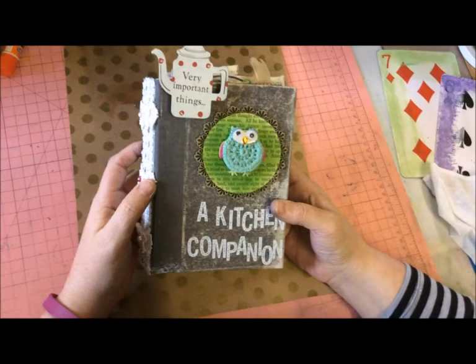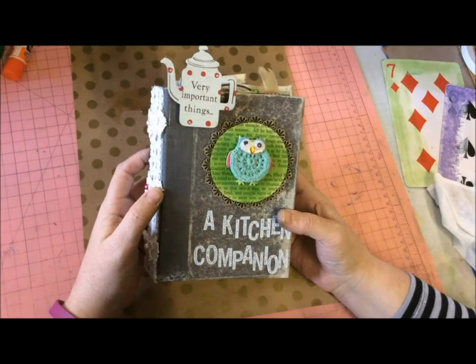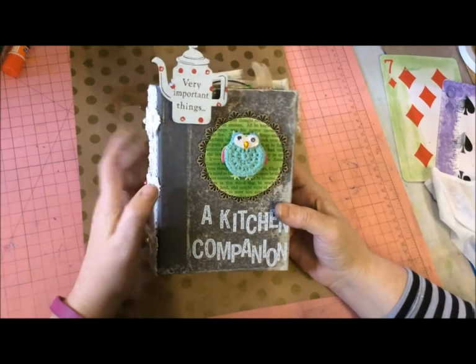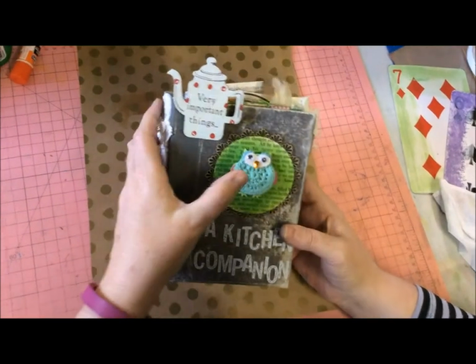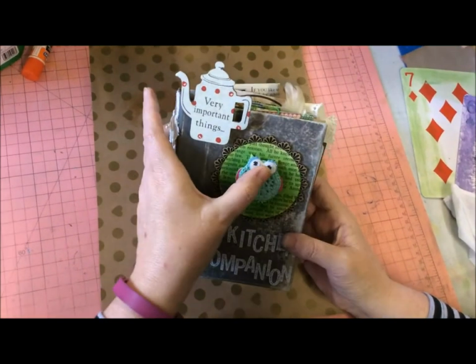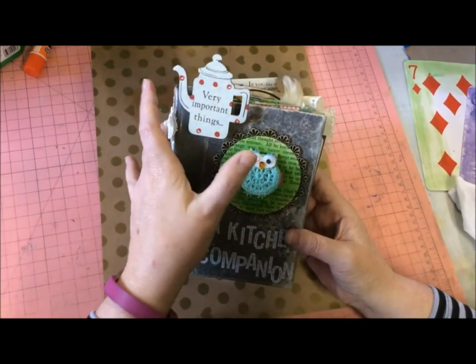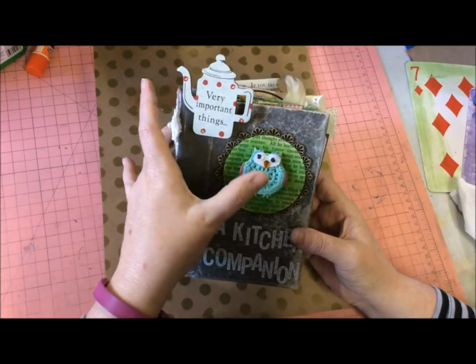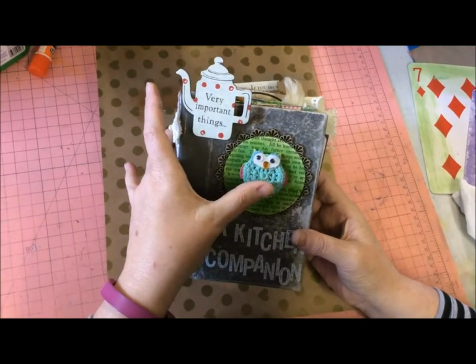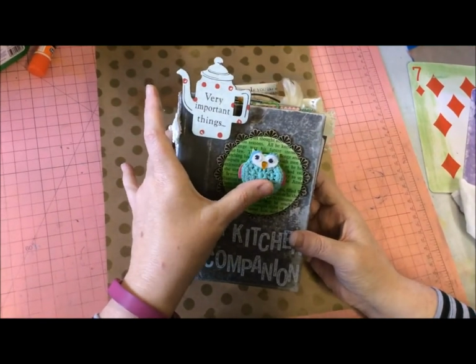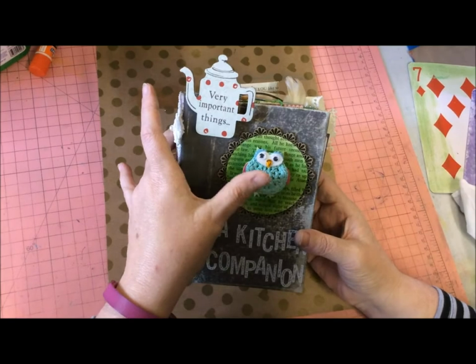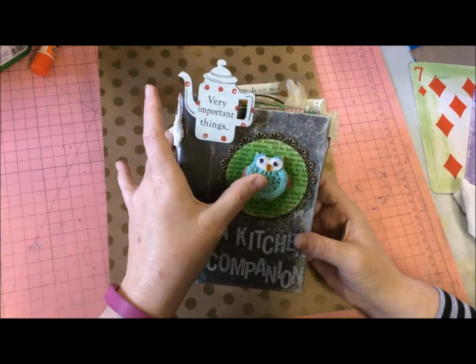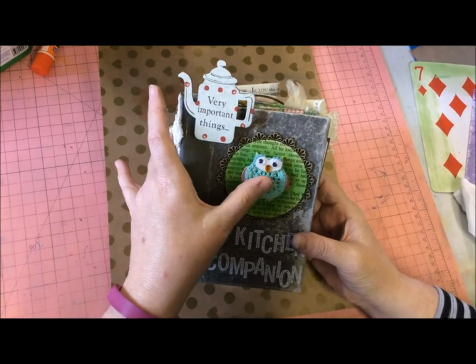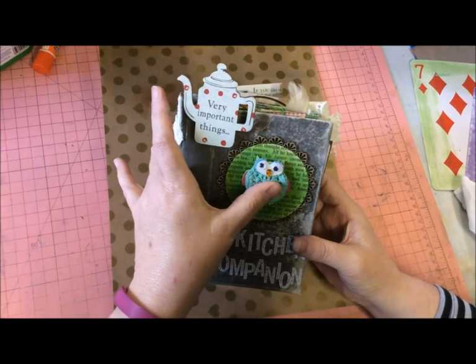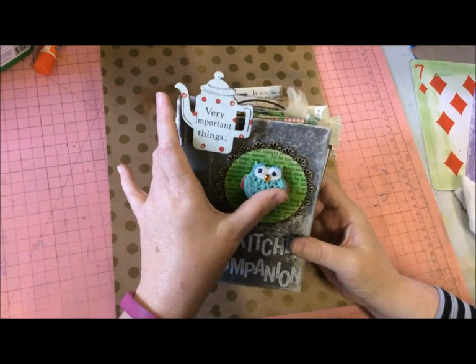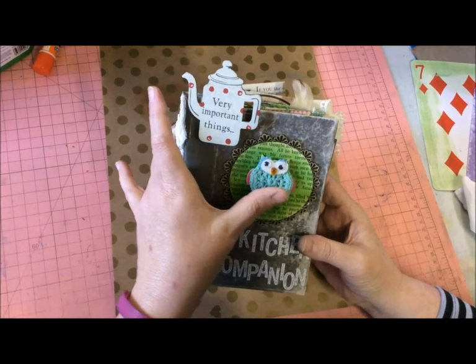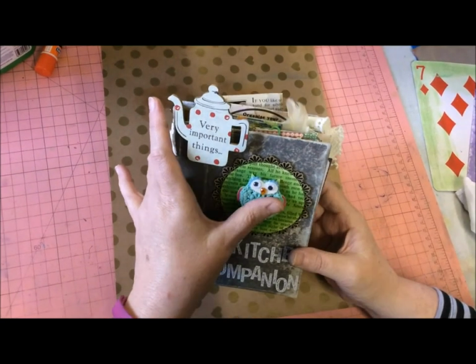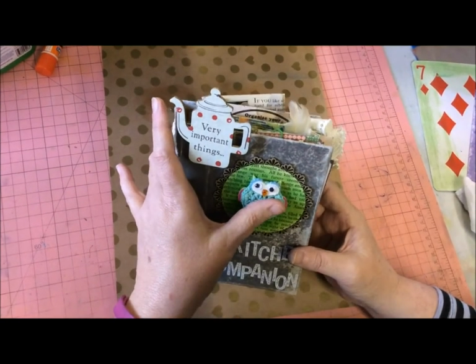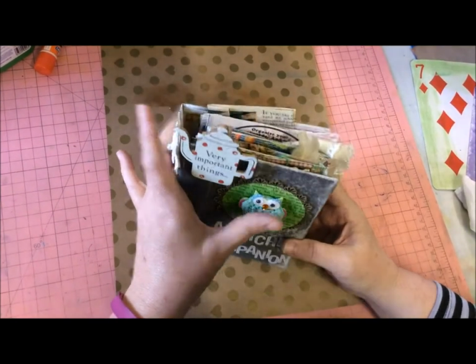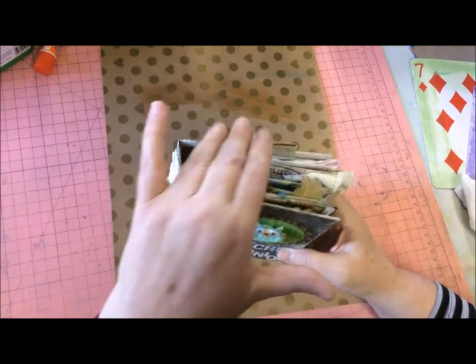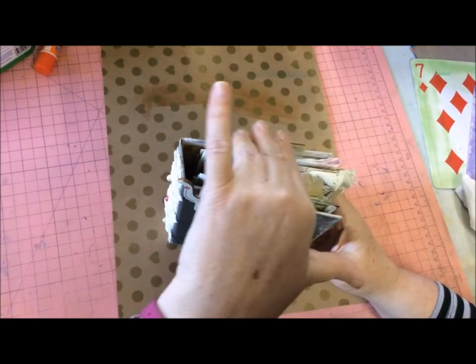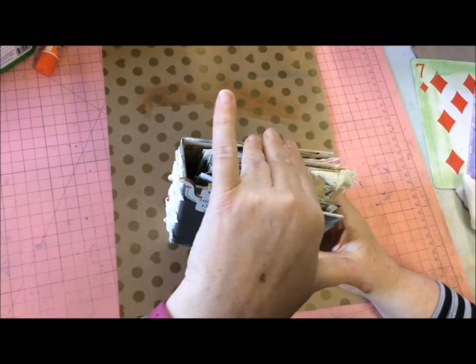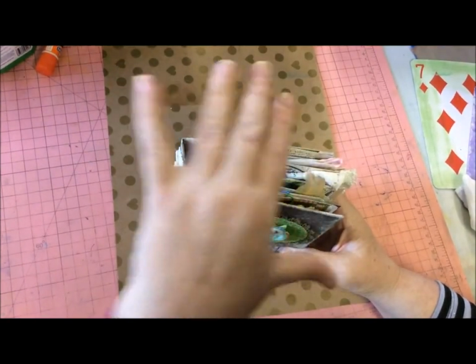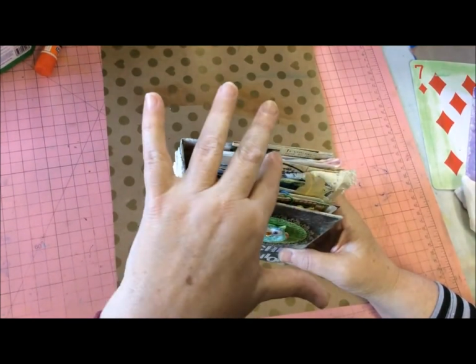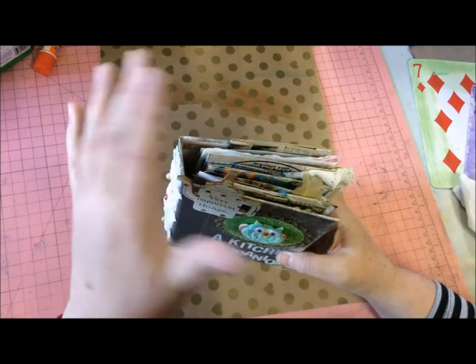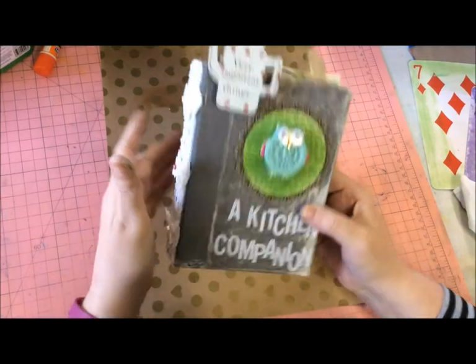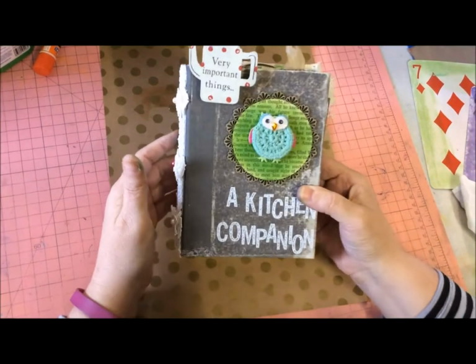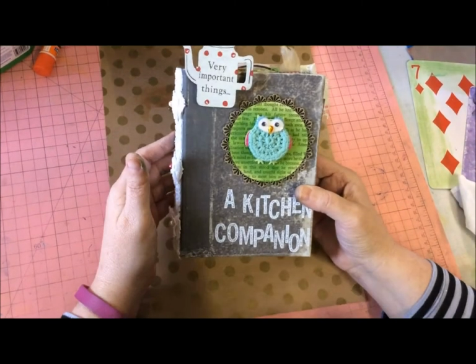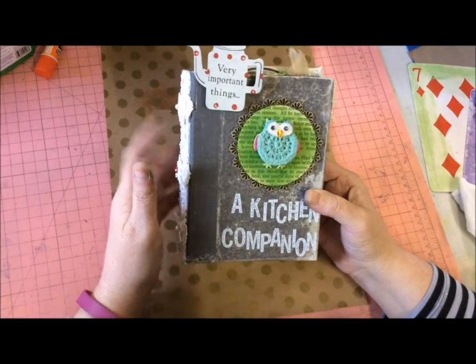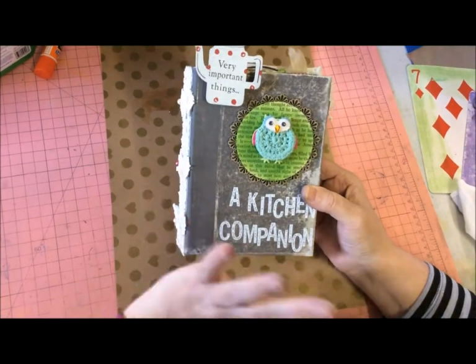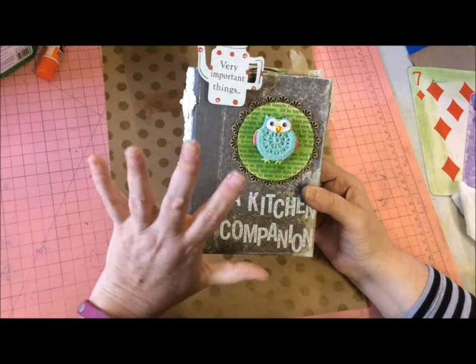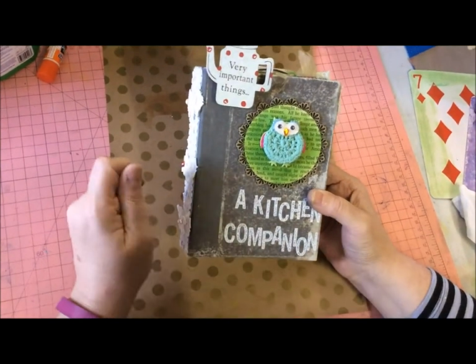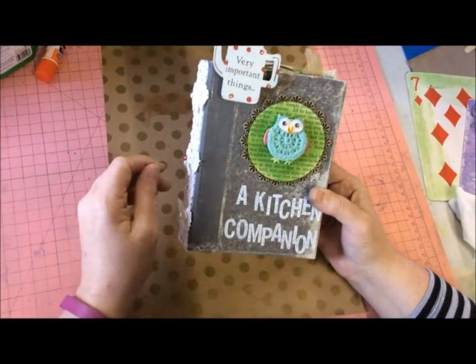Hi everyone. I'm just bringing this journal to show you, and I'm sorry for the loud music, but we've got continuous barking dogs next door and they drive you absolutely bloody stupid because they bark day and night. I'd rather hear music than dogs bark.